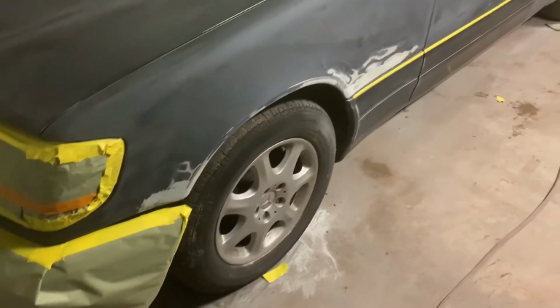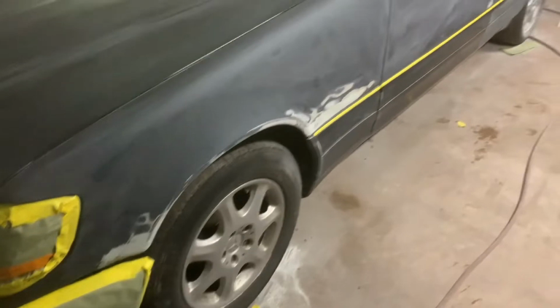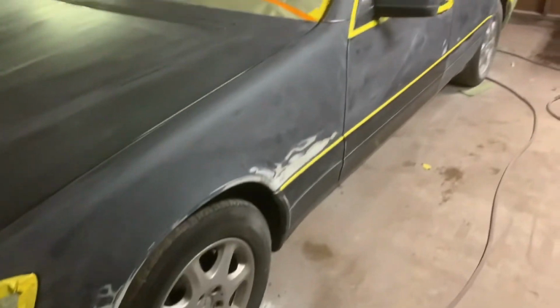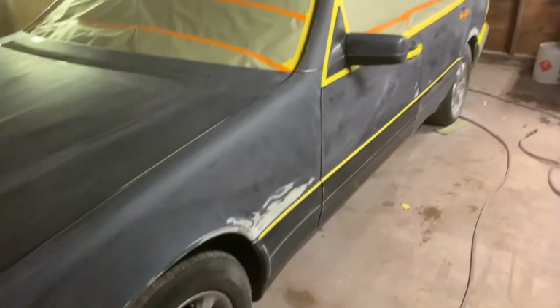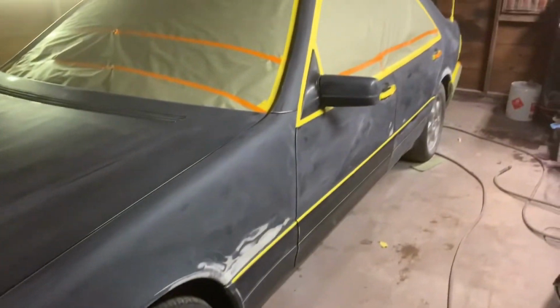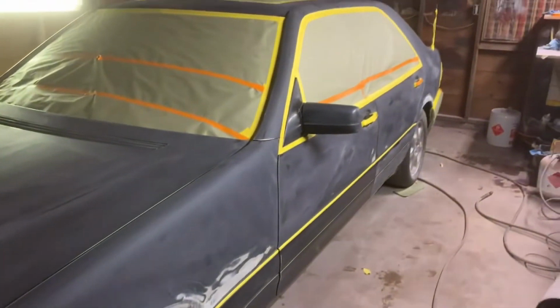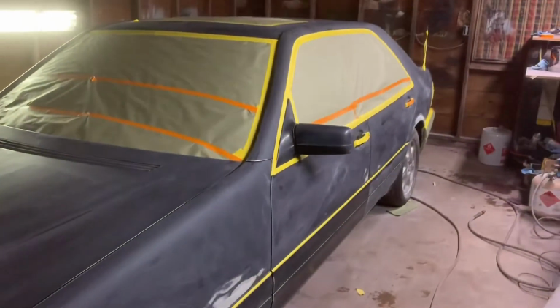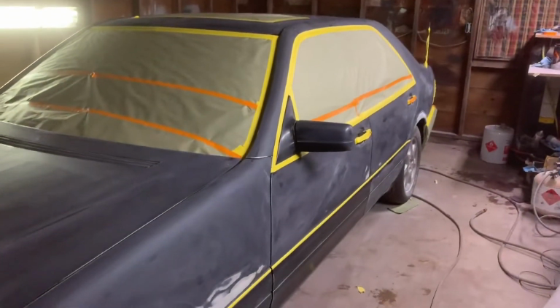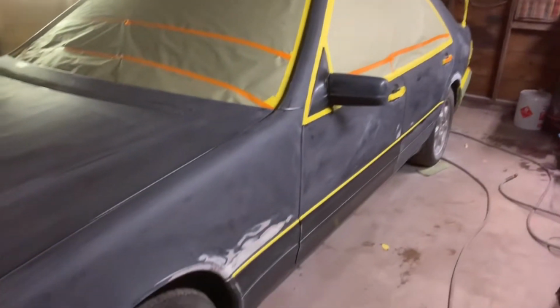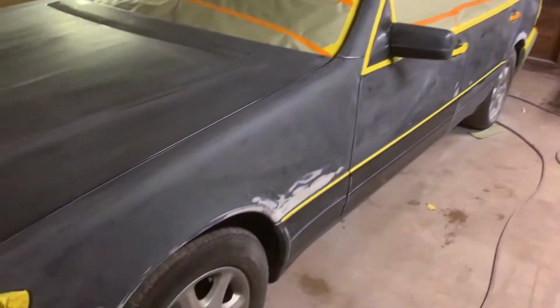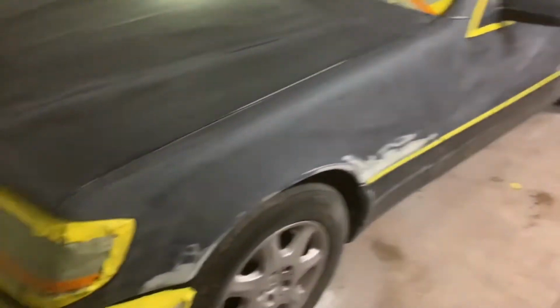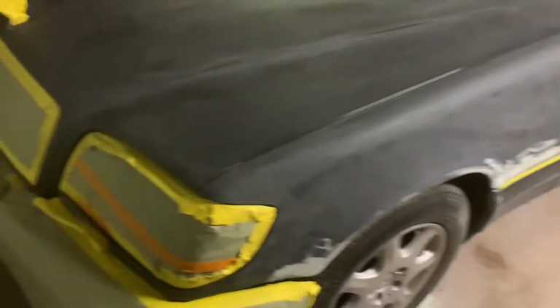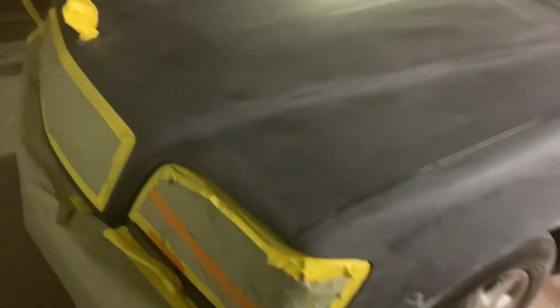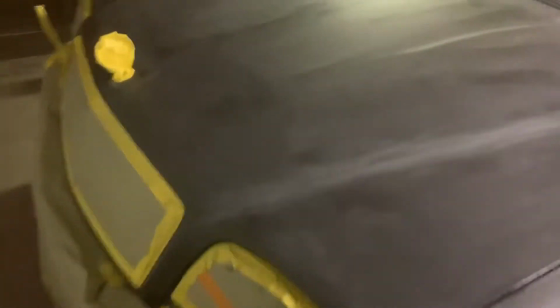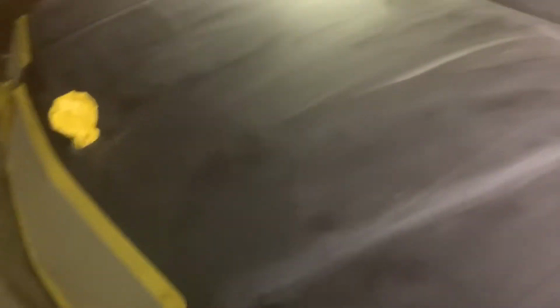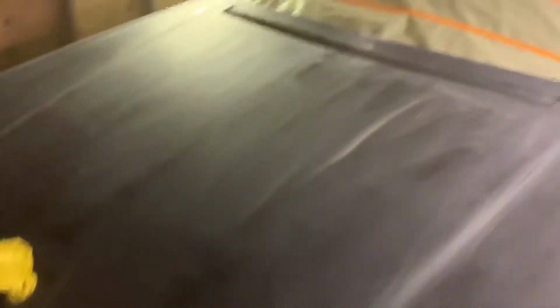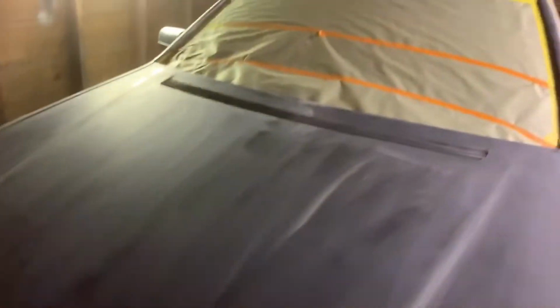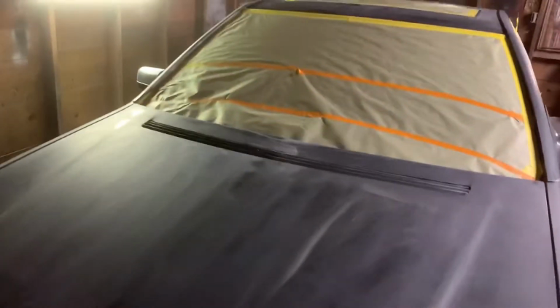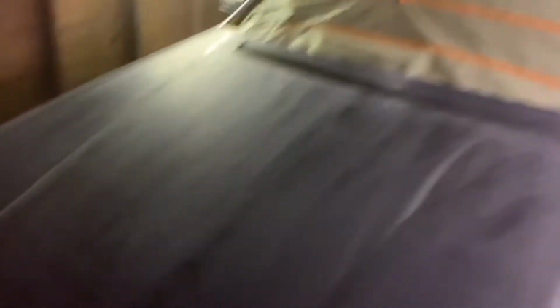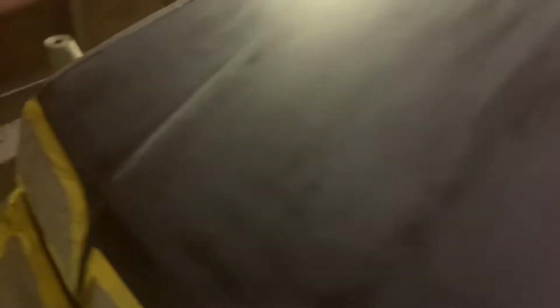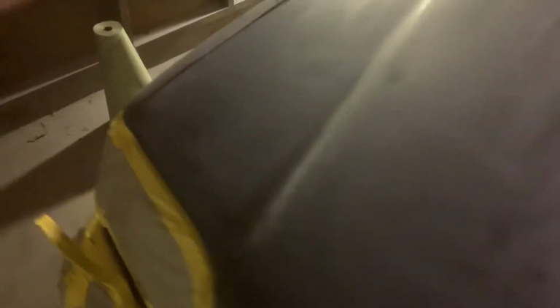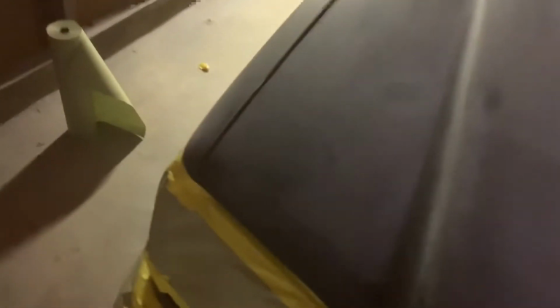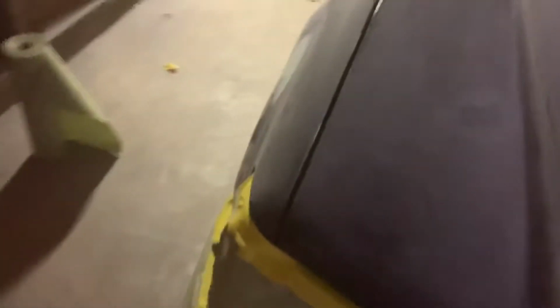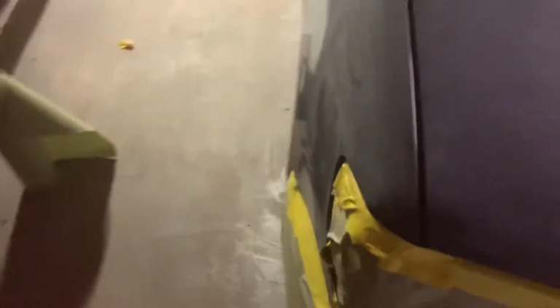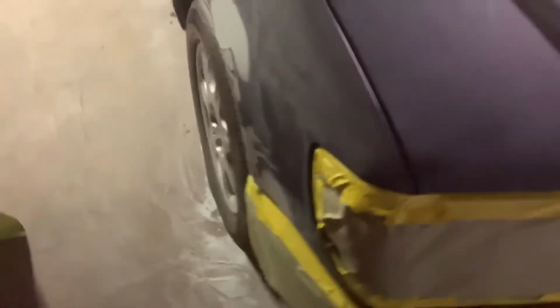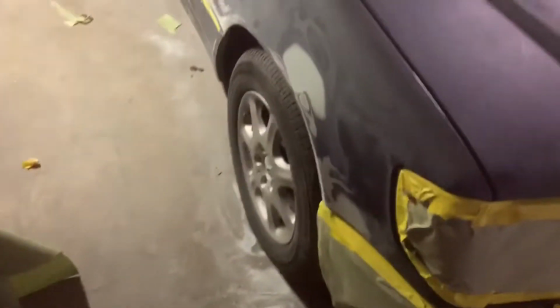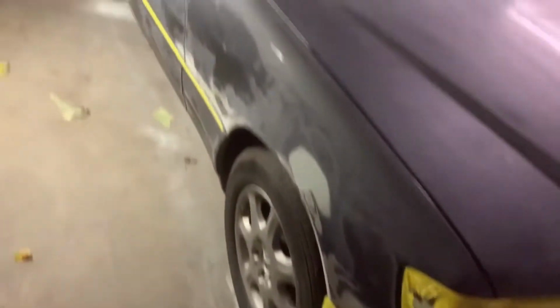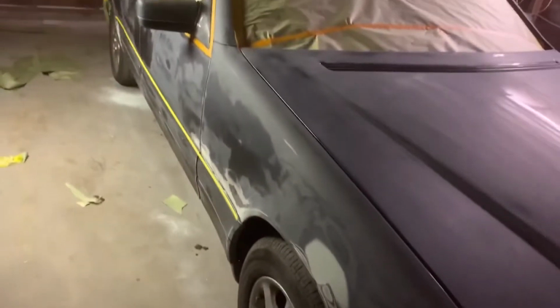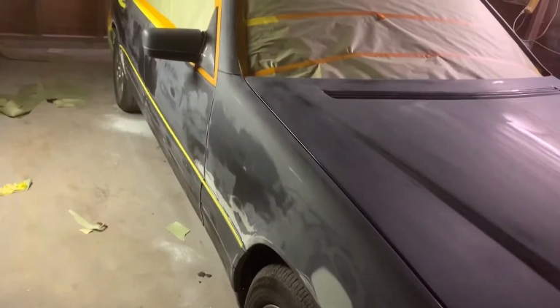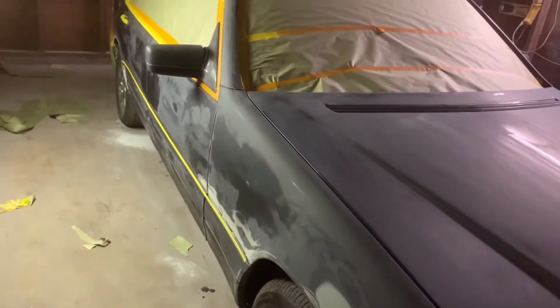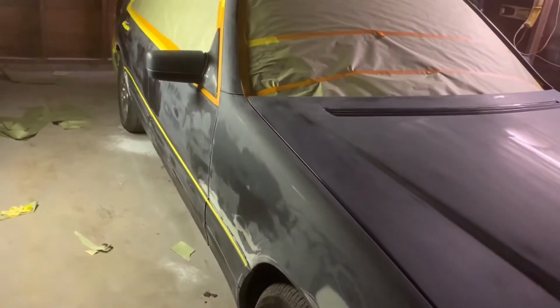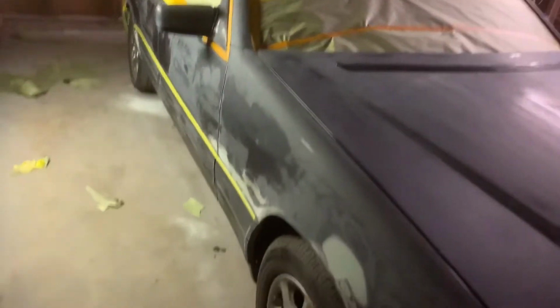Y'all see — got all the body work done, sanded it down and got it masked up. This video might be short, it might be real short.